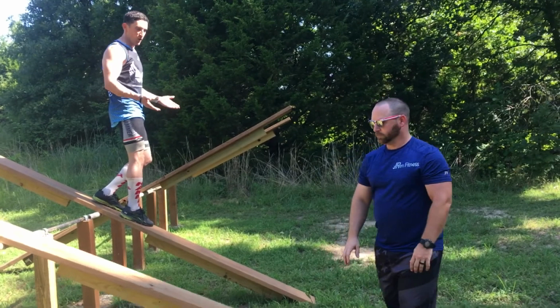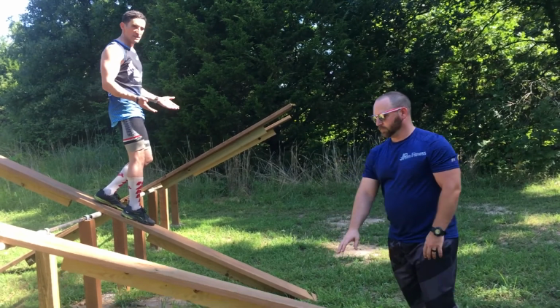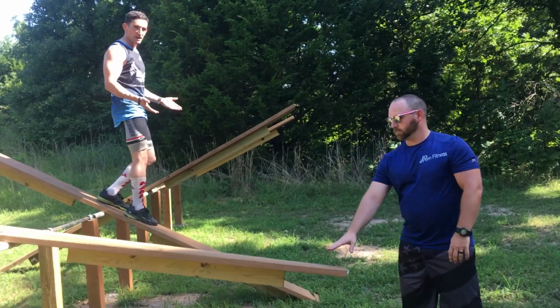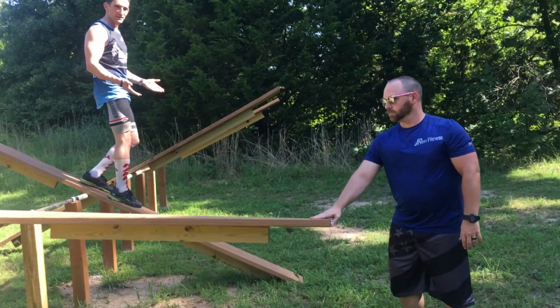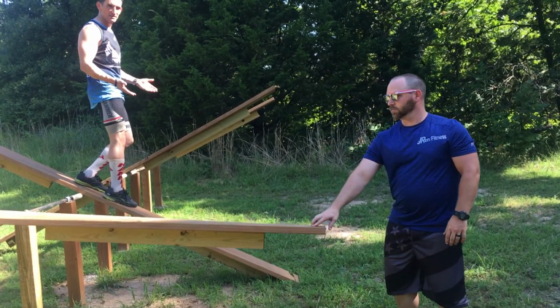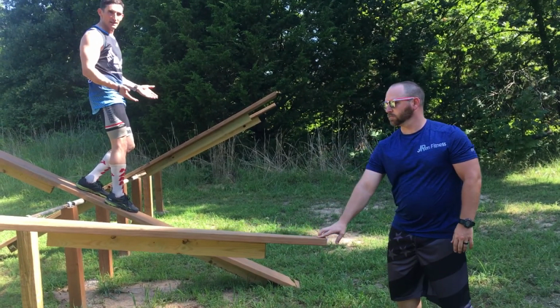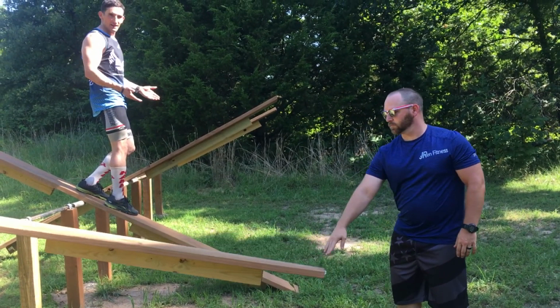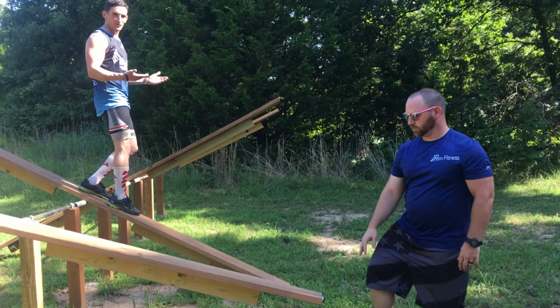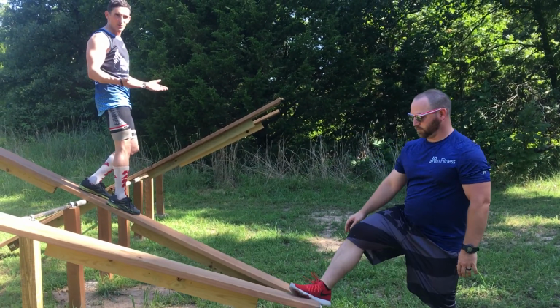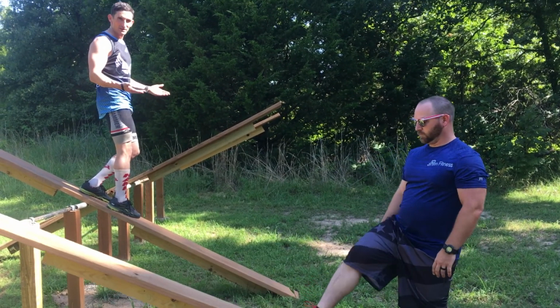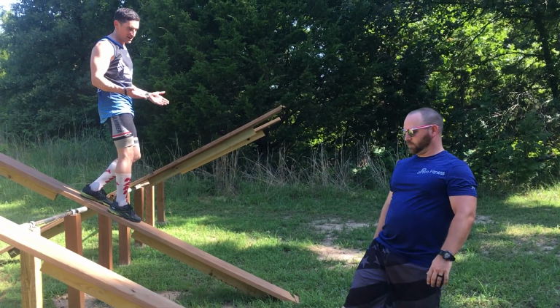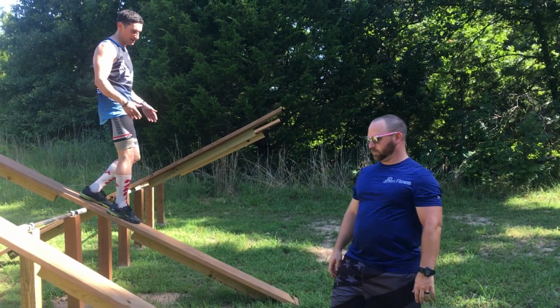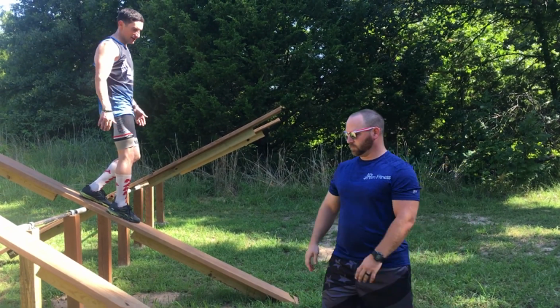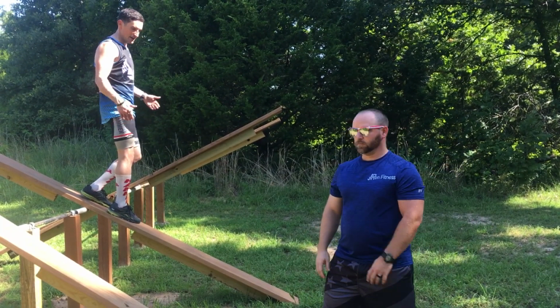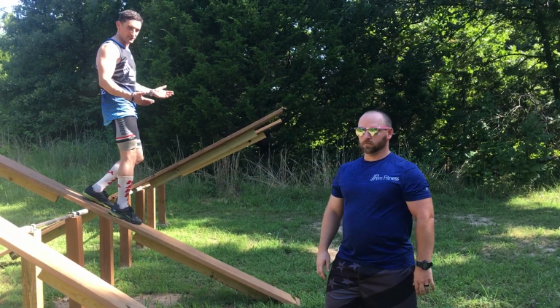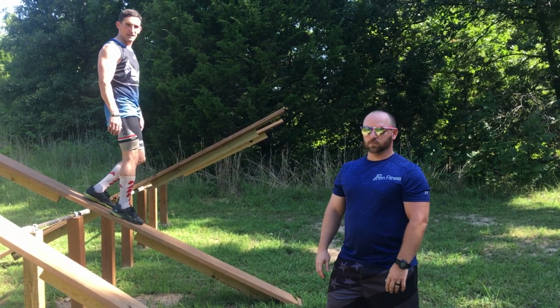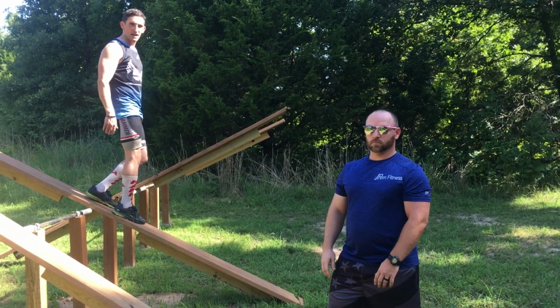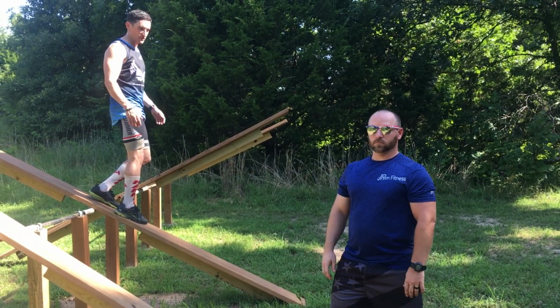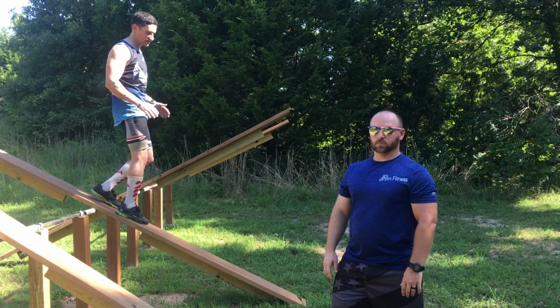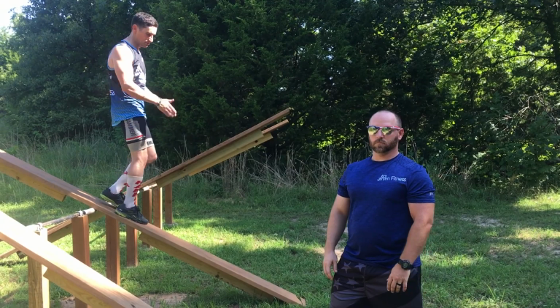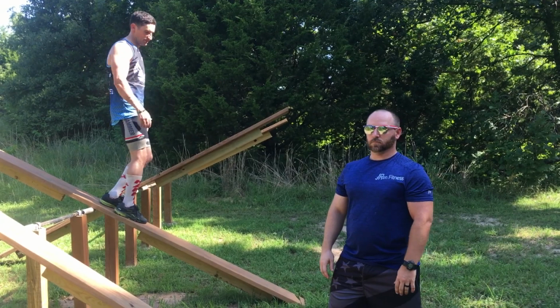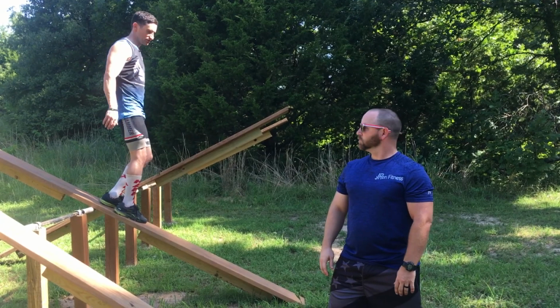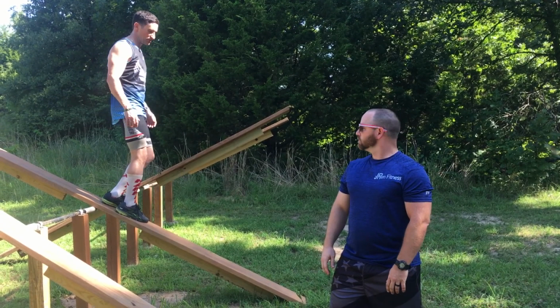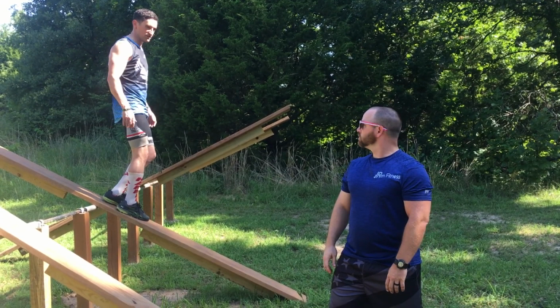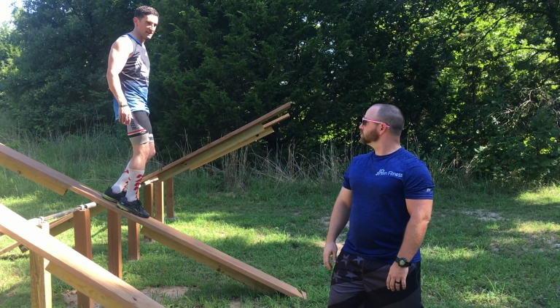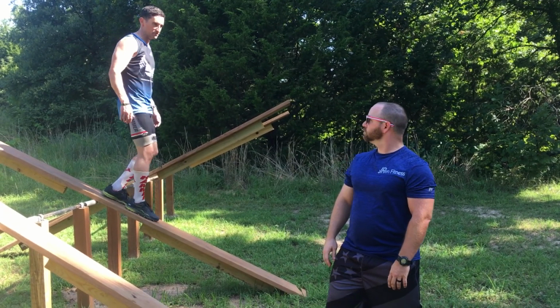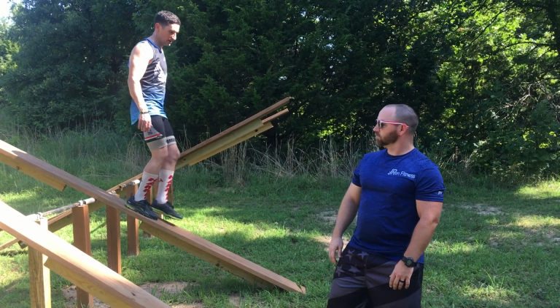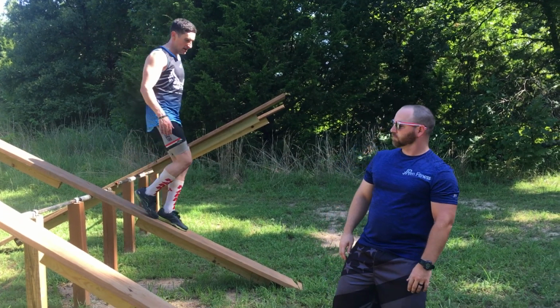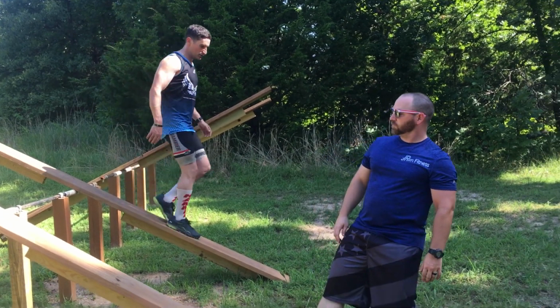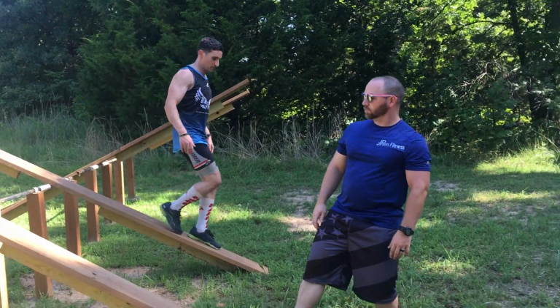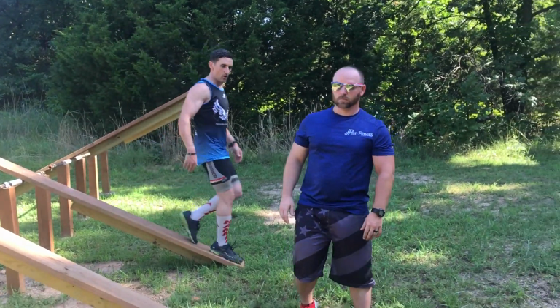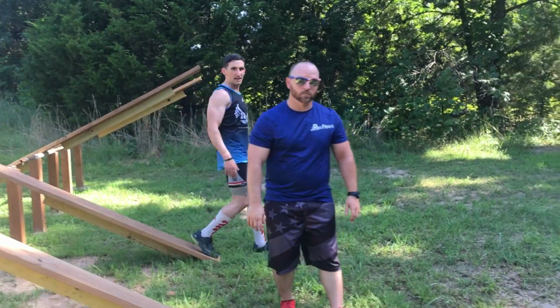It's mostly about confidence. Just don't be scared. Take your time if you need to, to drop the other side down. And then you simply walk down.